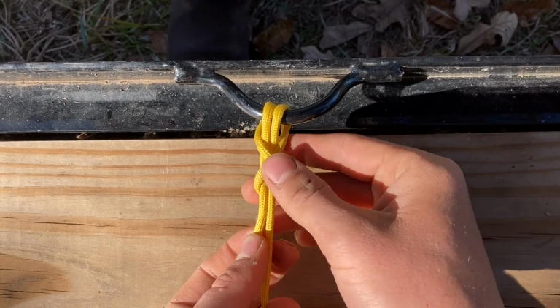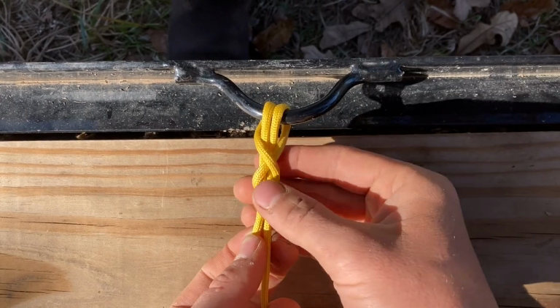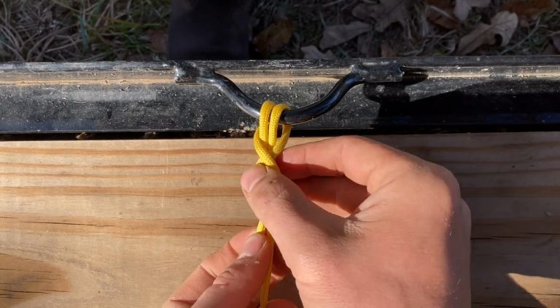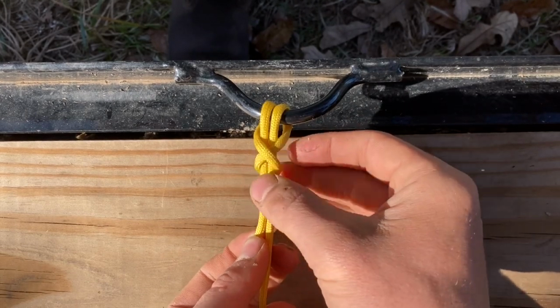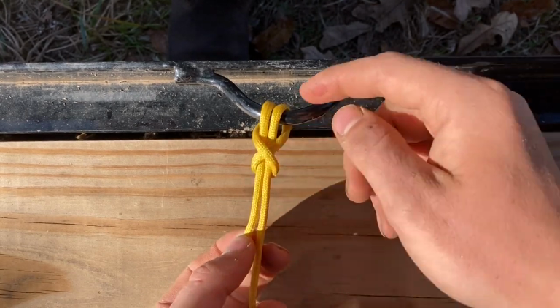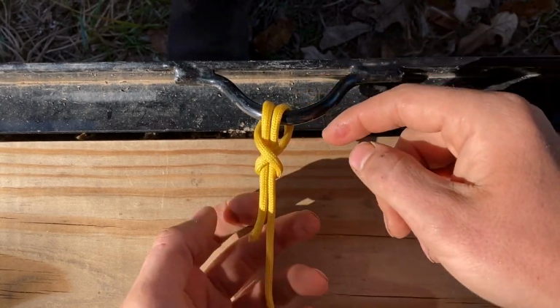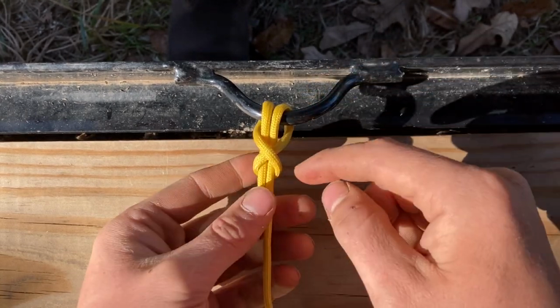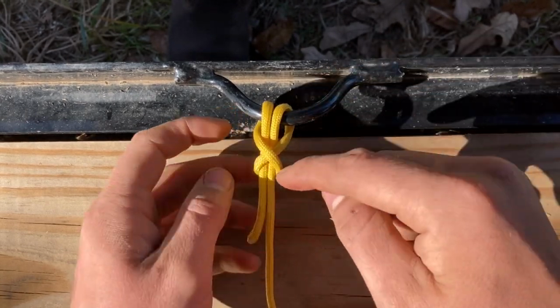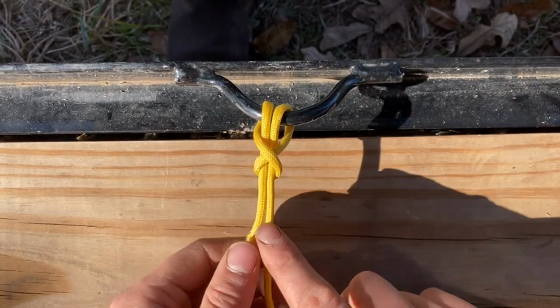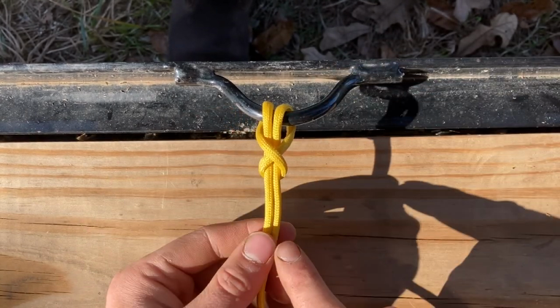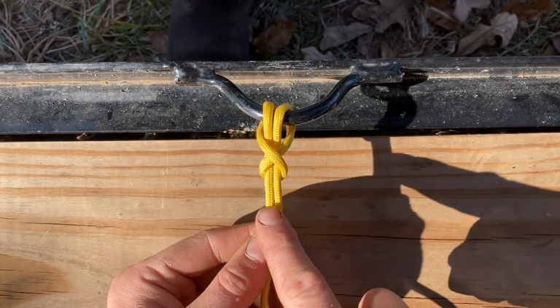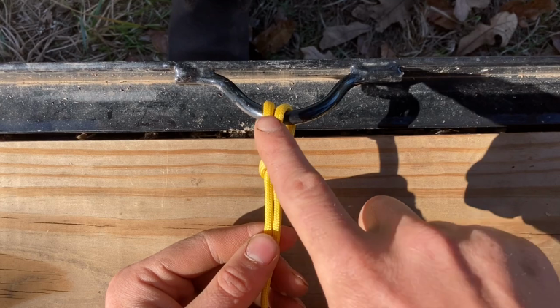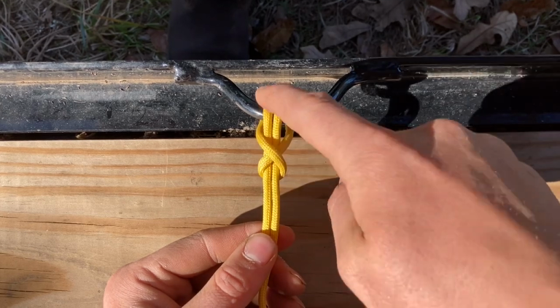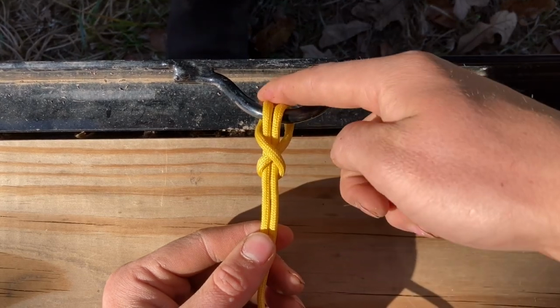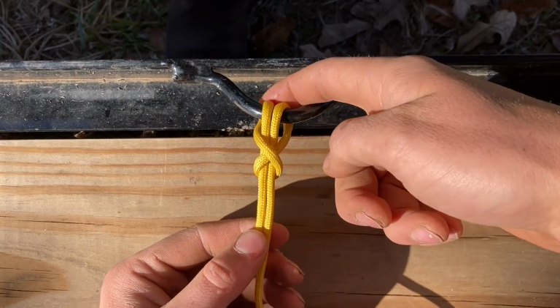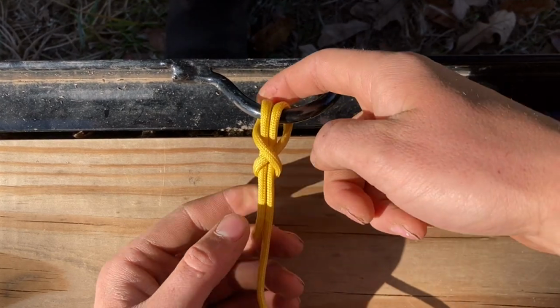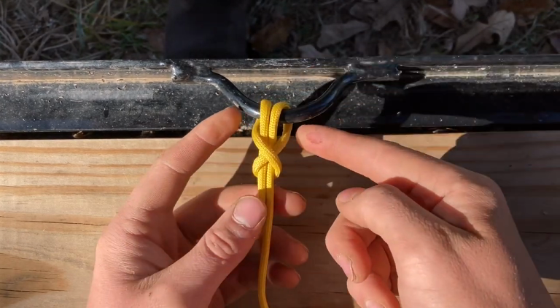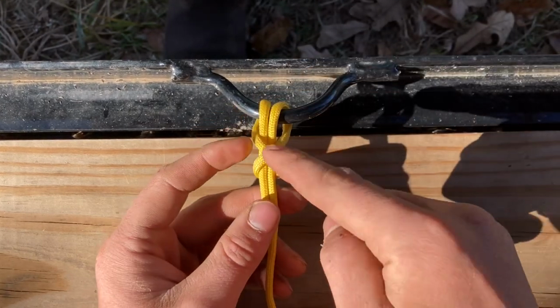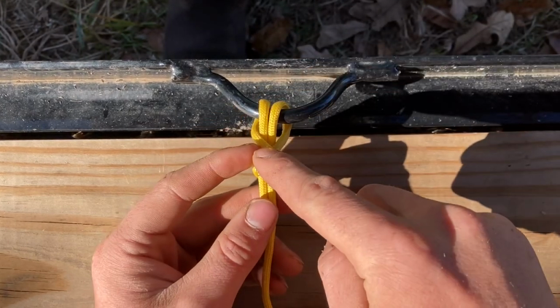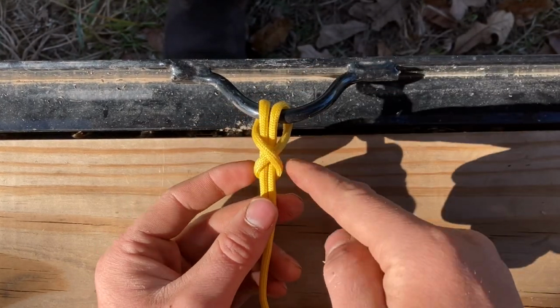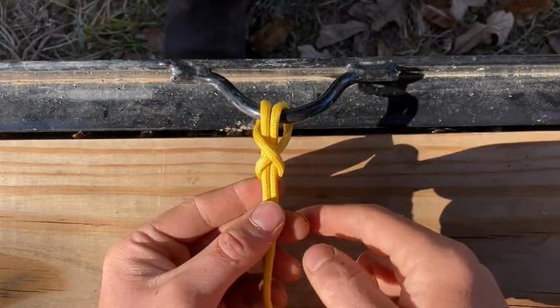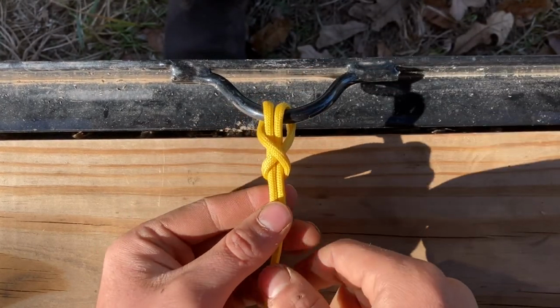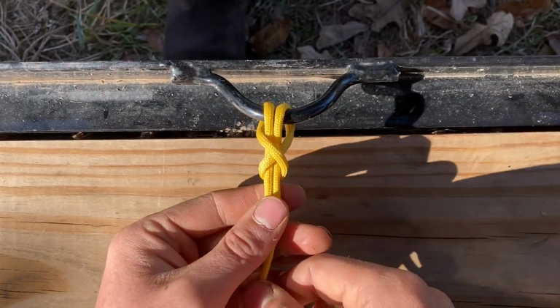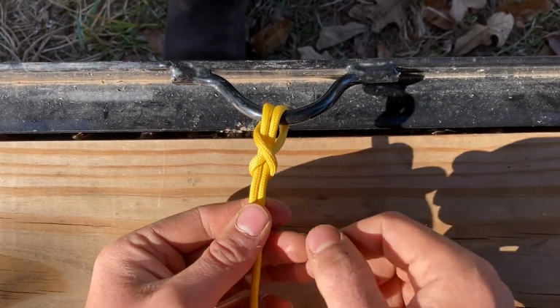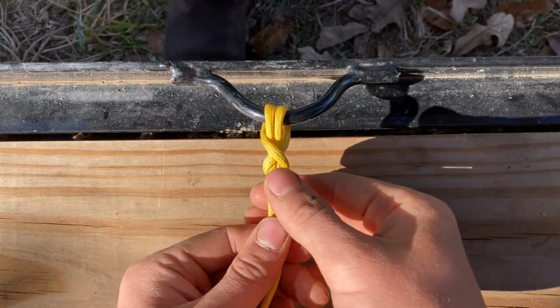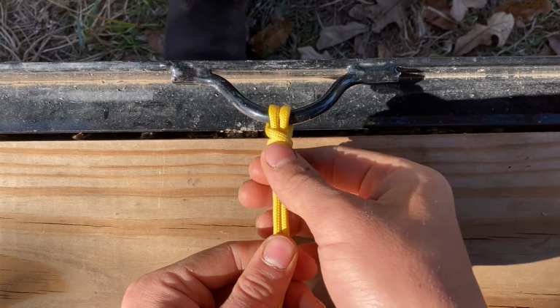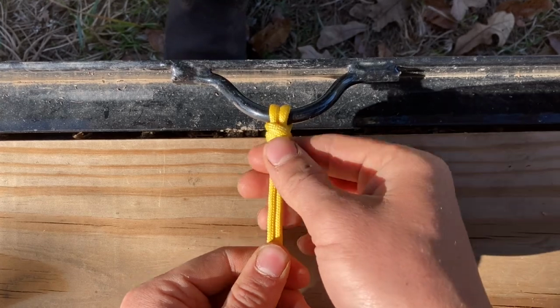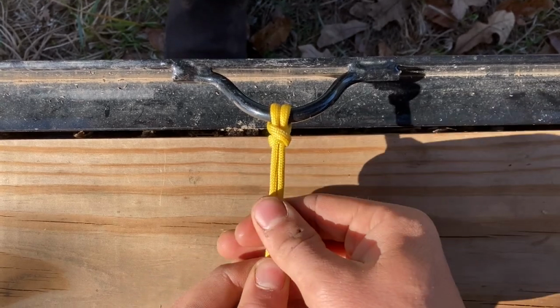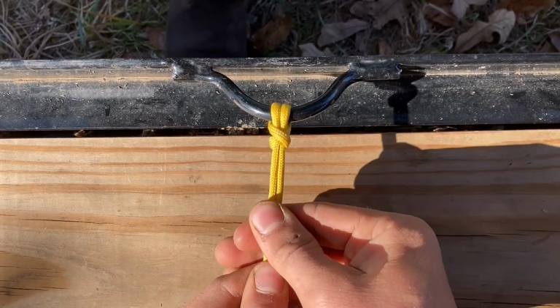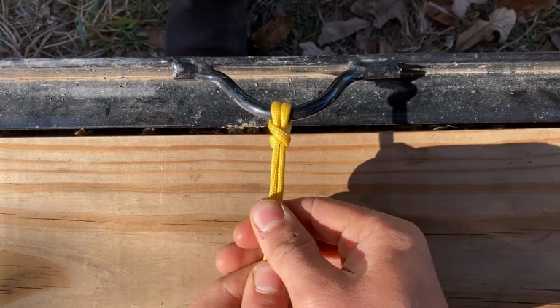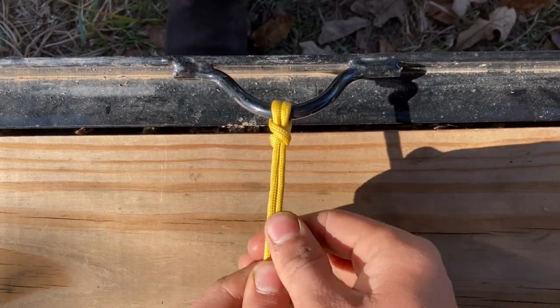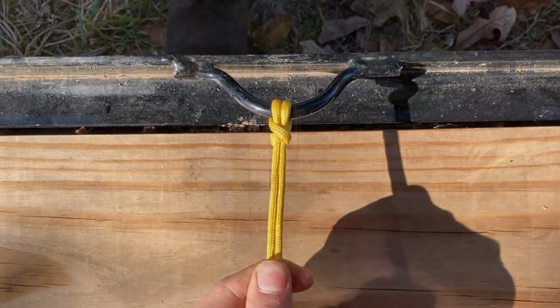You've got these two ends that go into the anchor point, come around and cross over each other, and wrap around. That's the bull hitch. Just pull it tight.